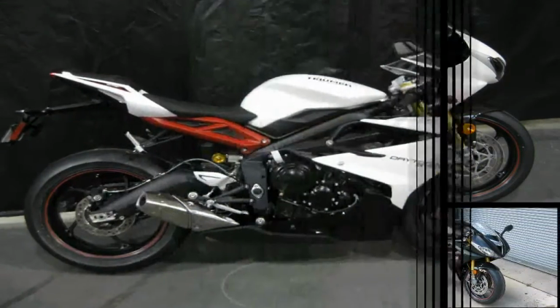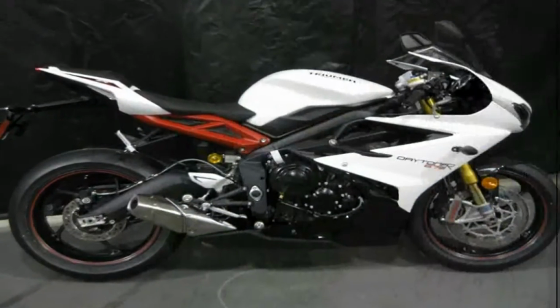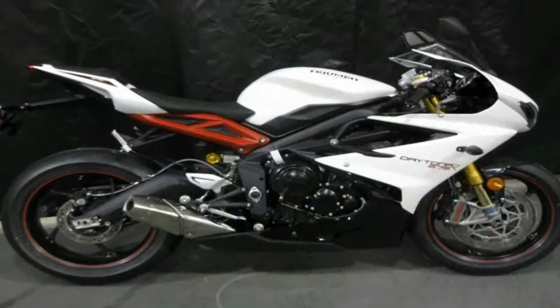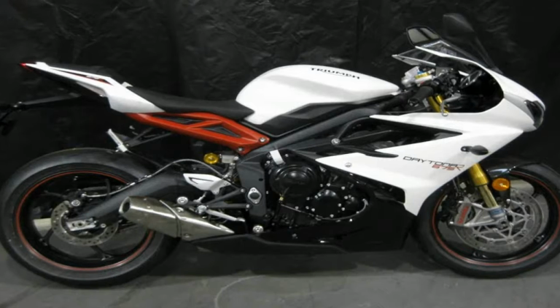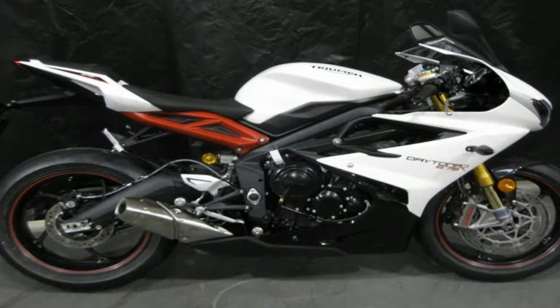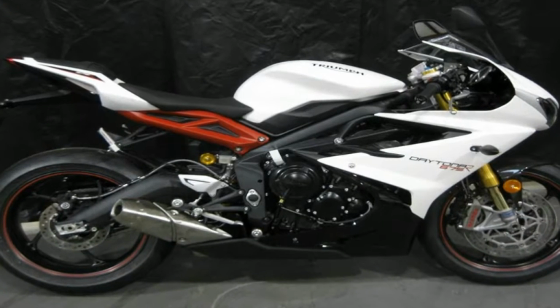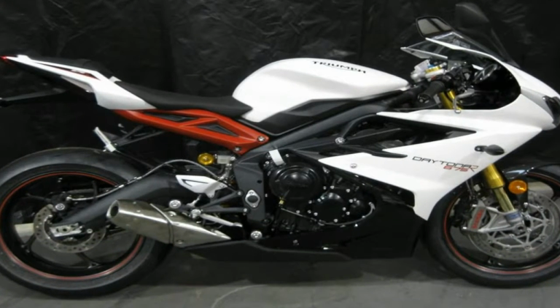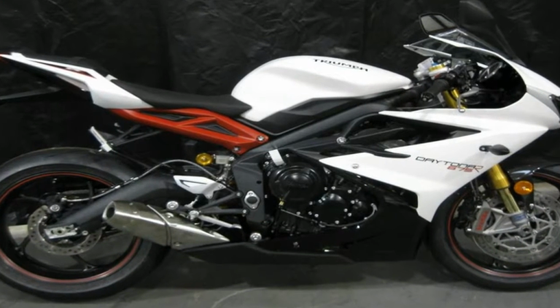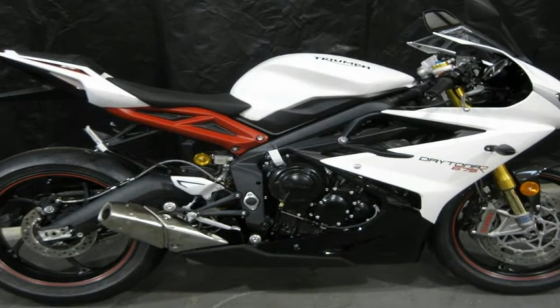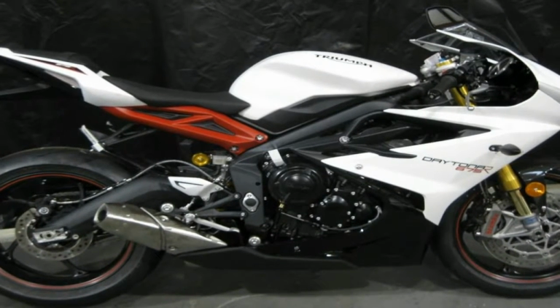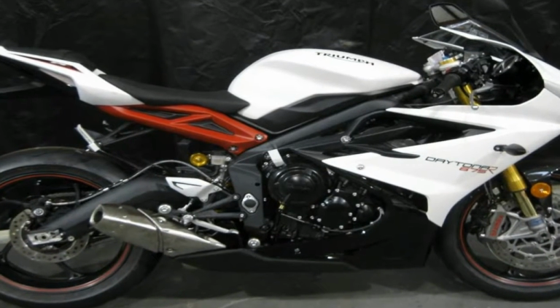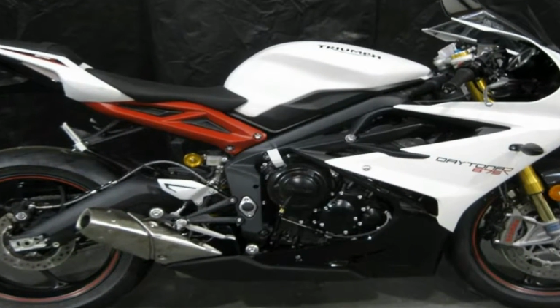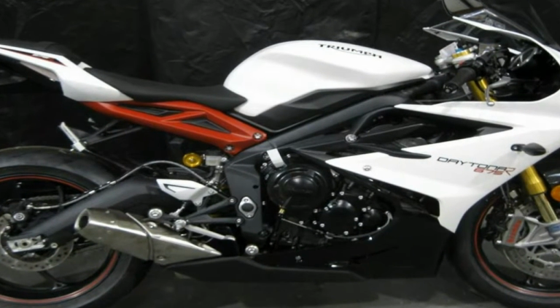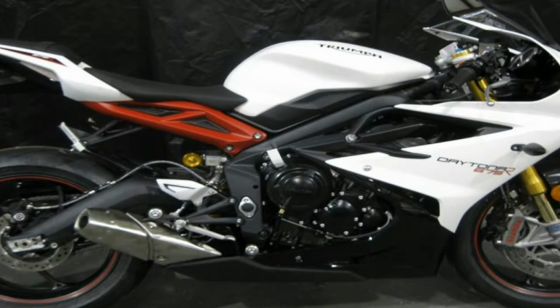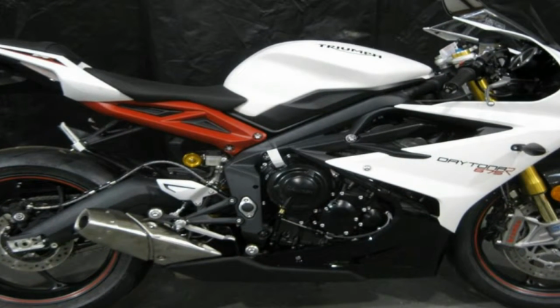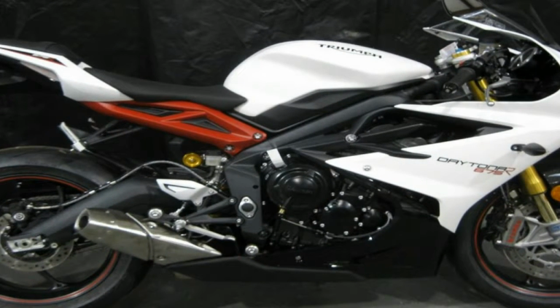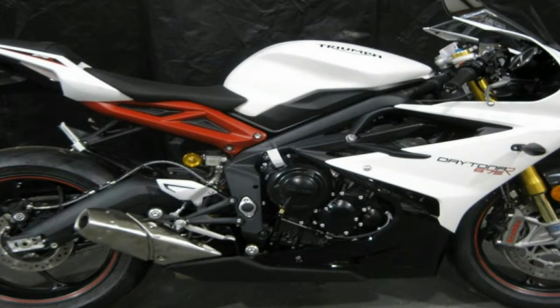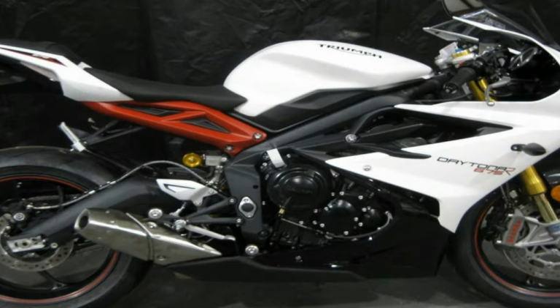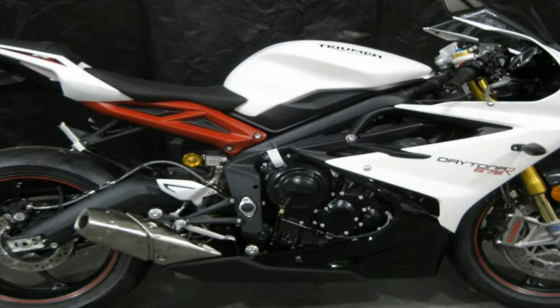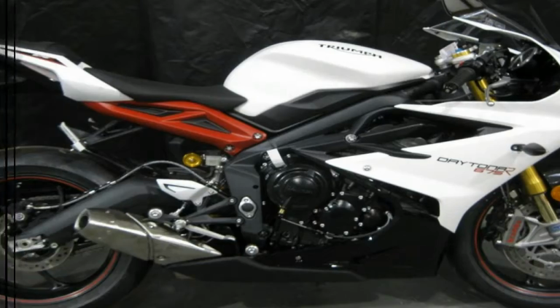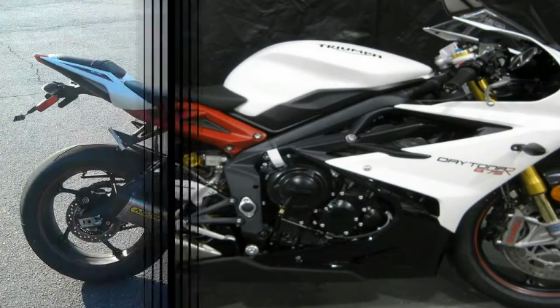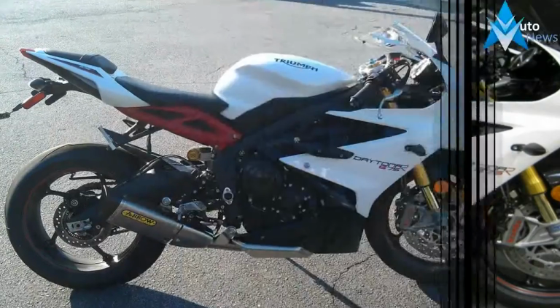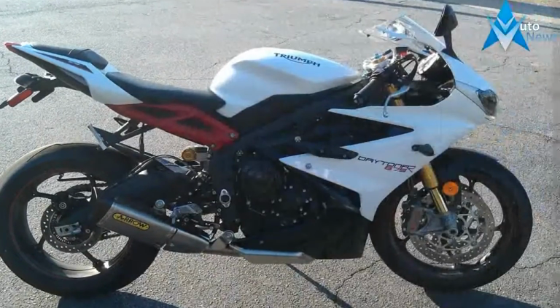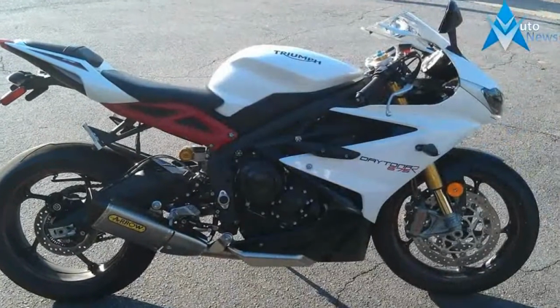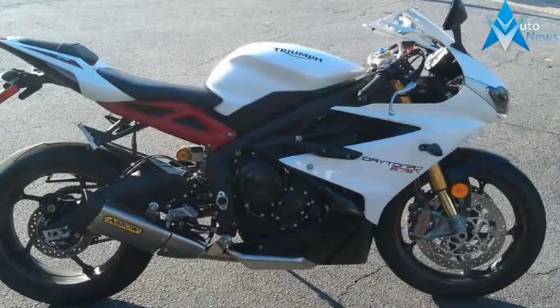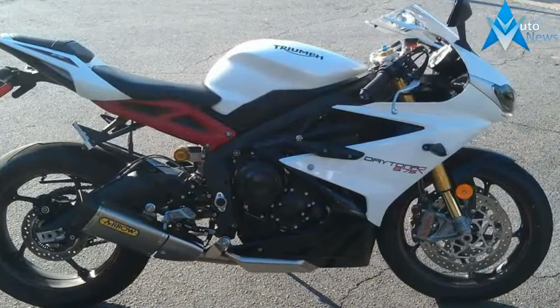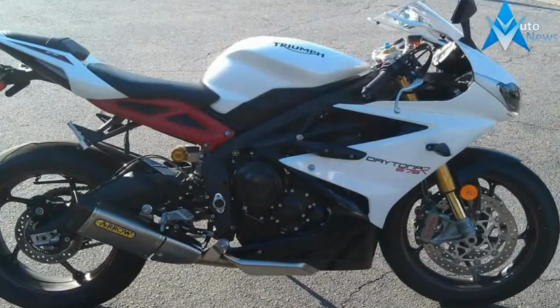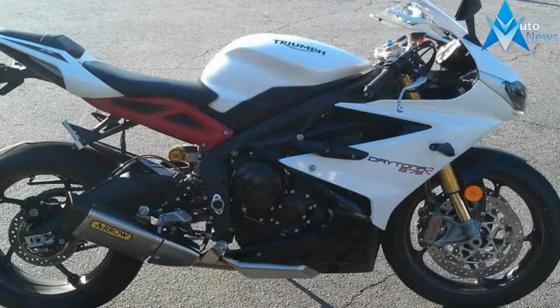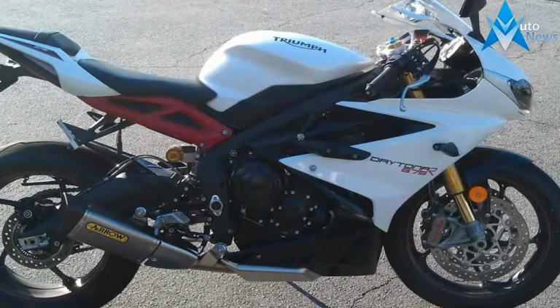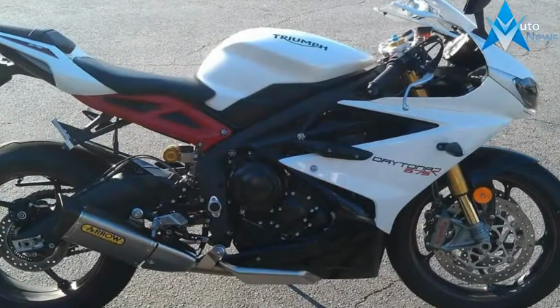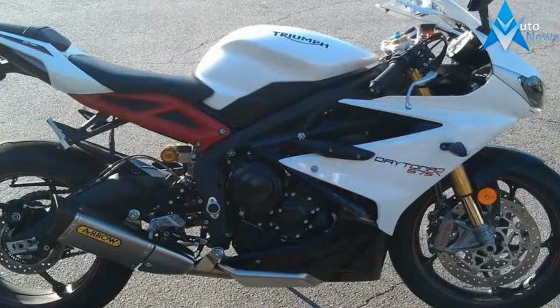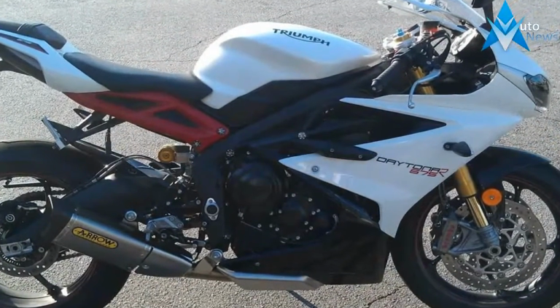Ask anyone on the Motorcyclist staff to name the best middleweight sport bike on the market, and one of these two bikes will be at the top of the list. The other will be right there in its draft.